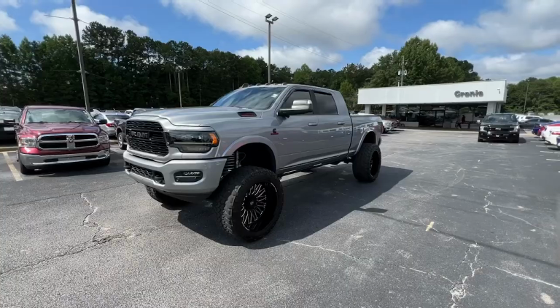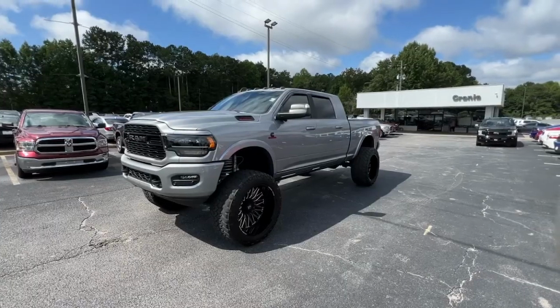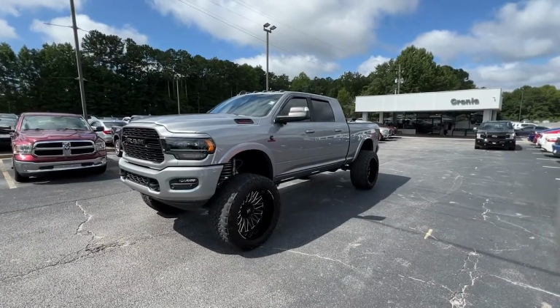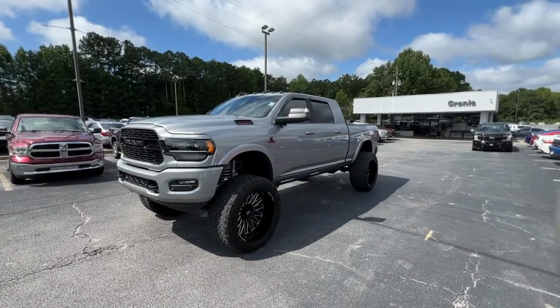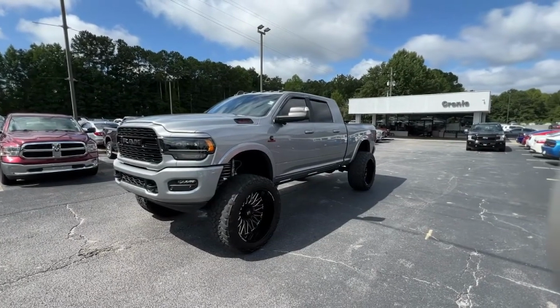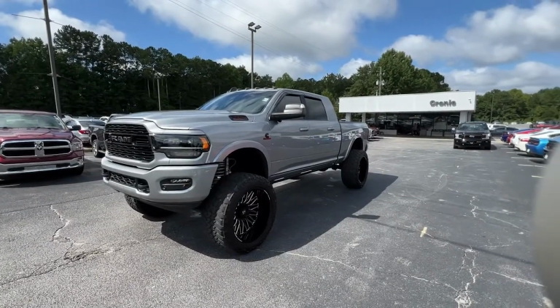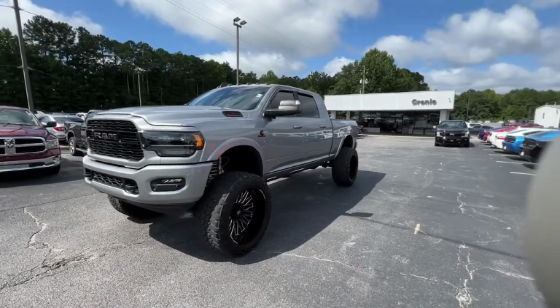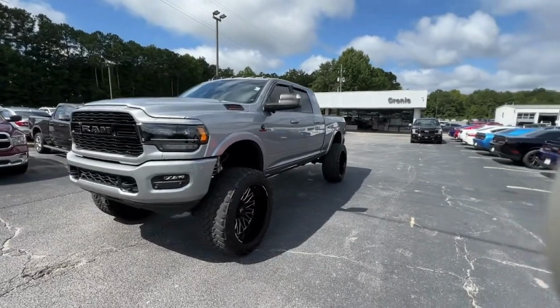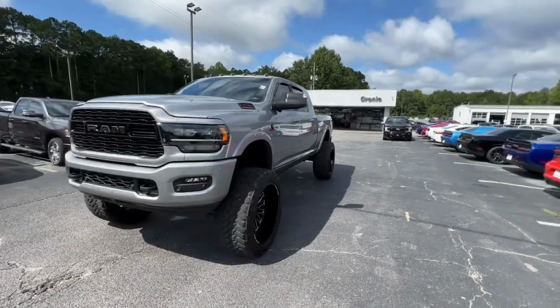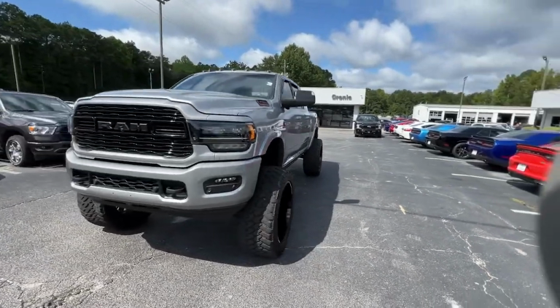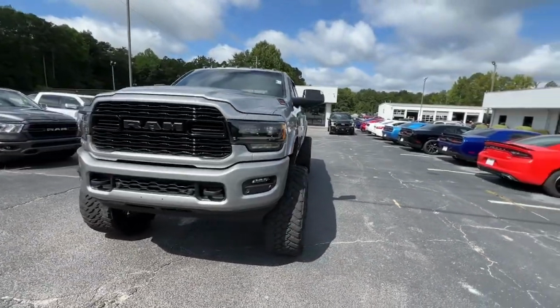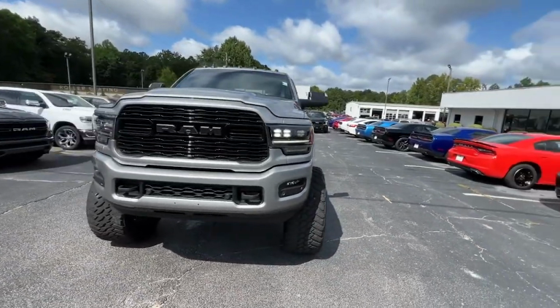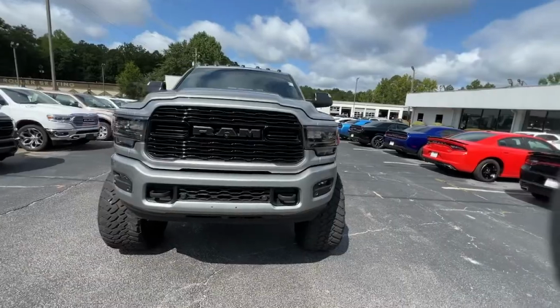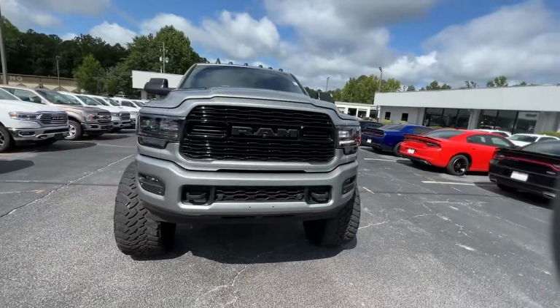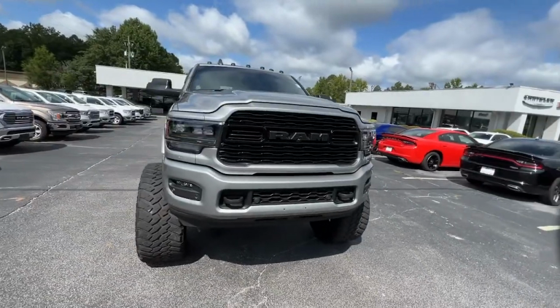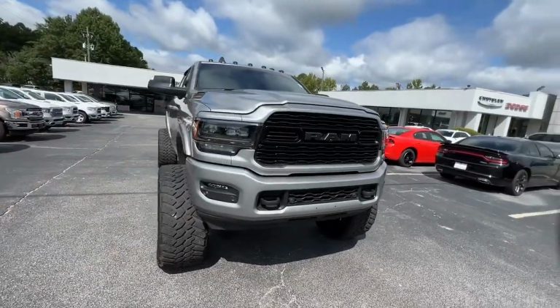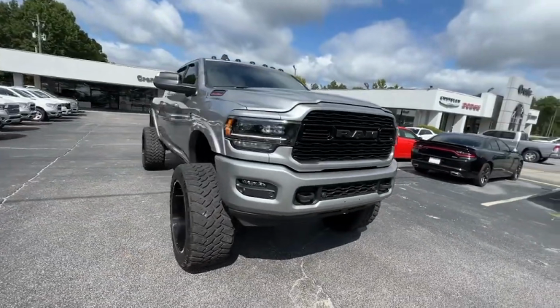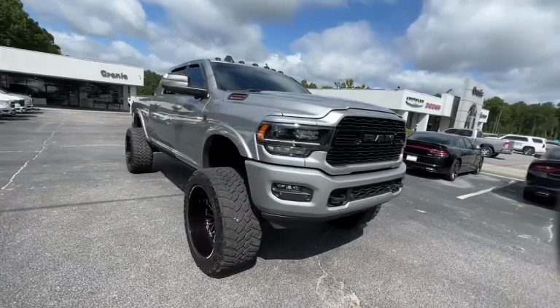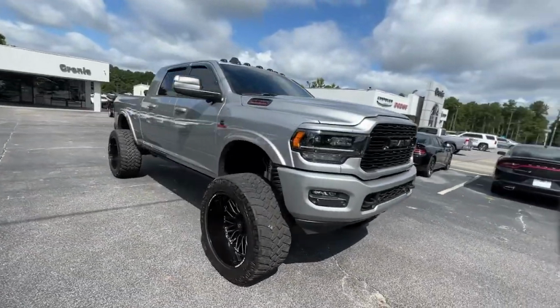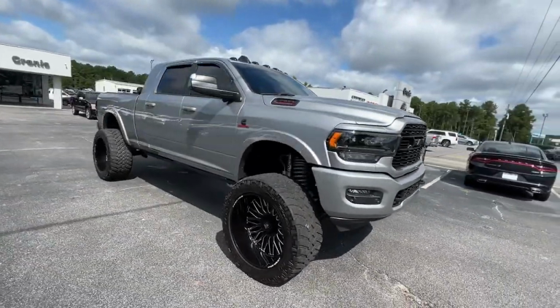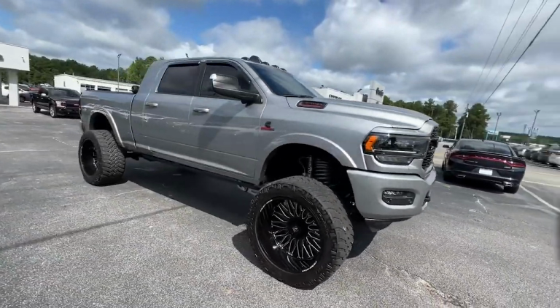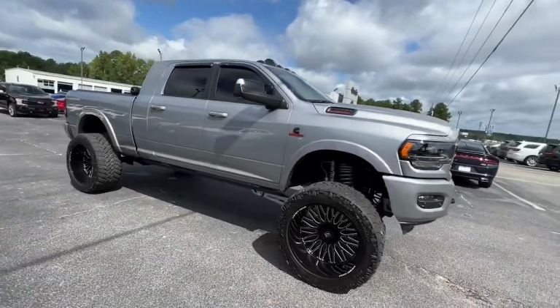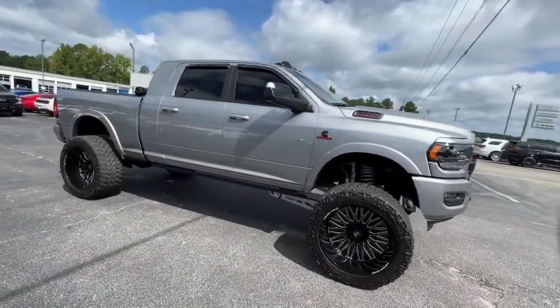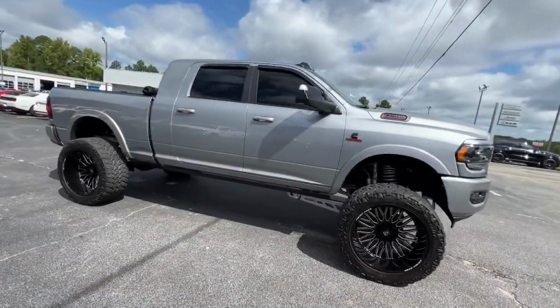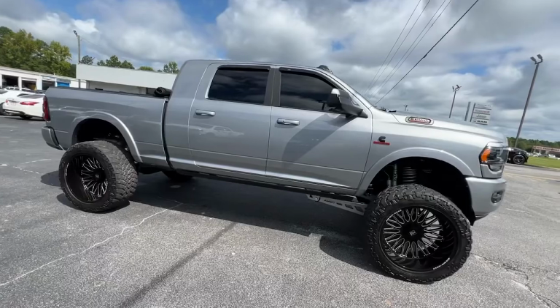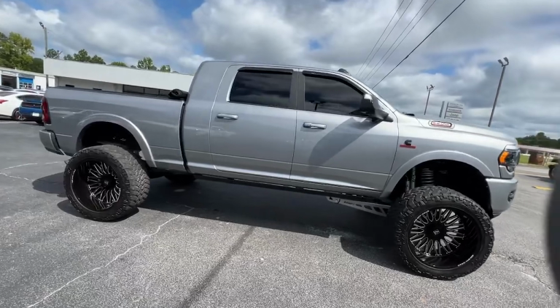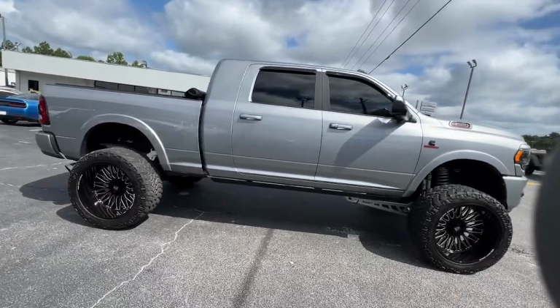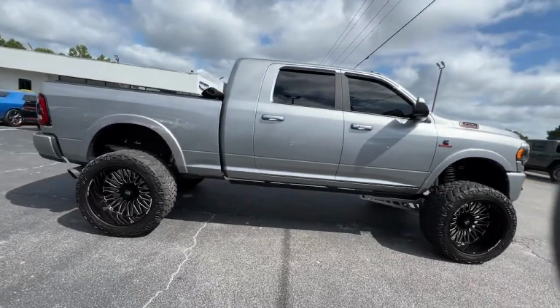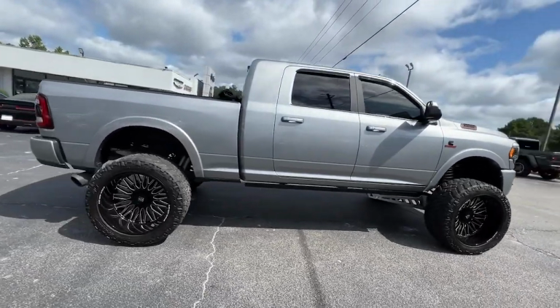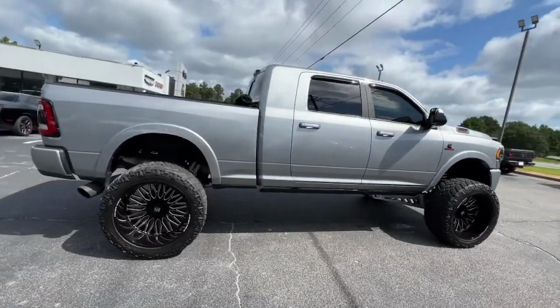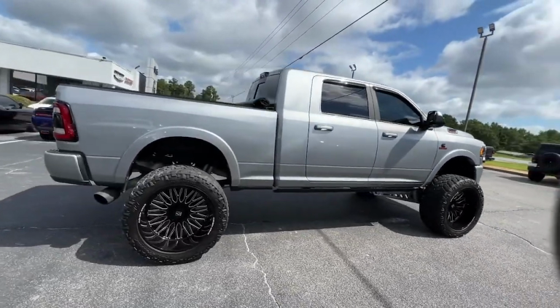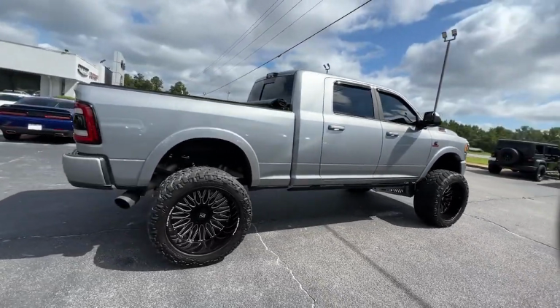Get a feel for the 2022 Ram 3500. With less than 25,000 miles on the odometer, this vehicle stands out from the rest. See for yourself when you take it out for a test drive.